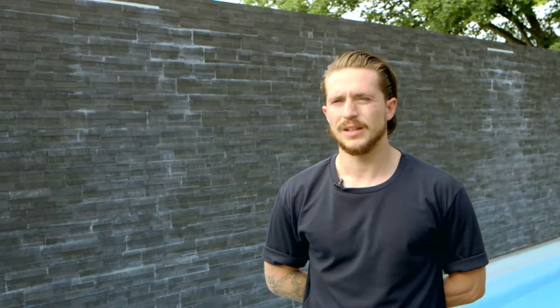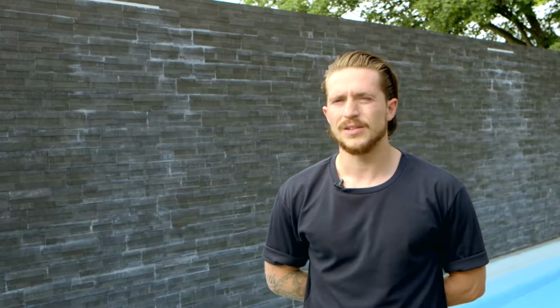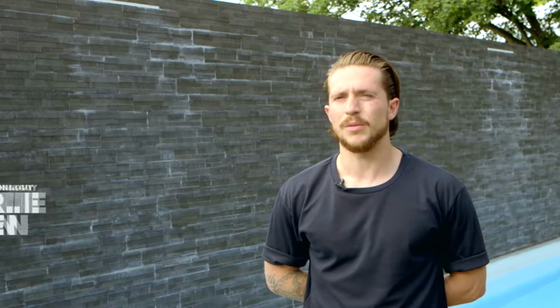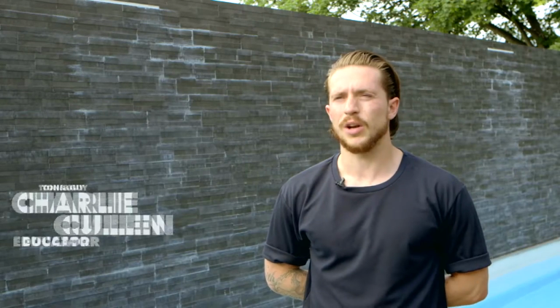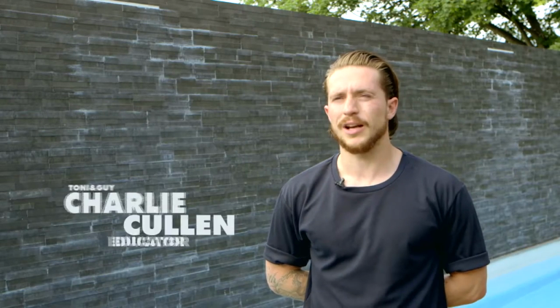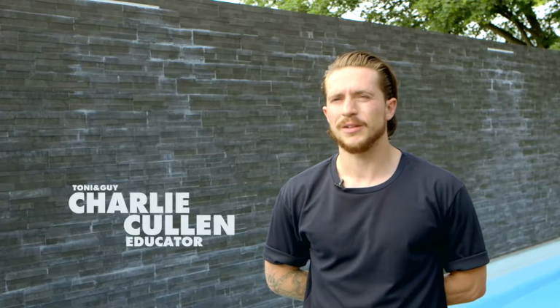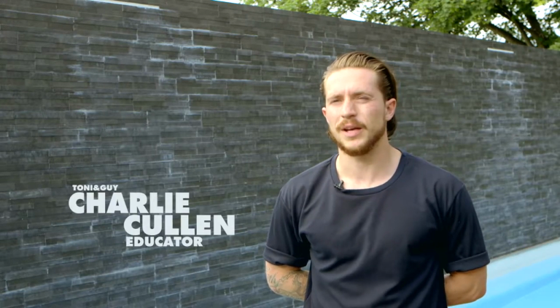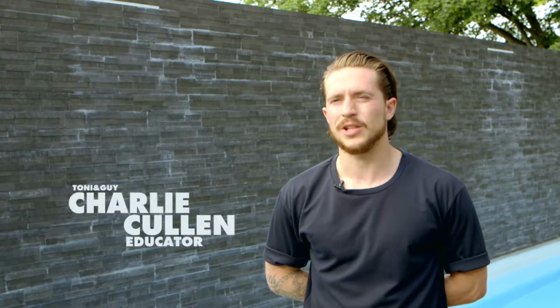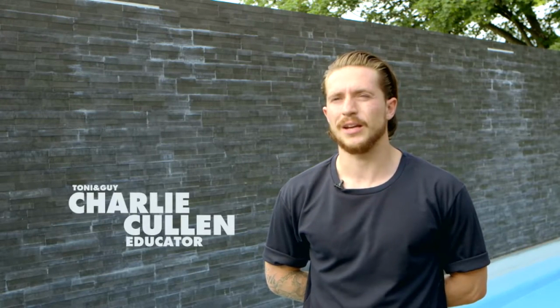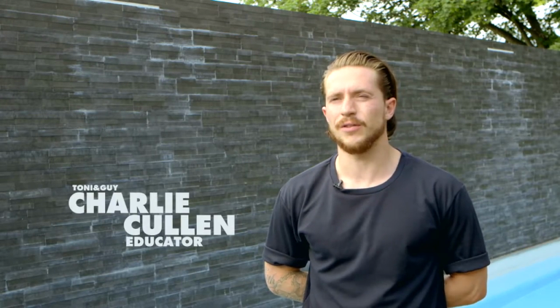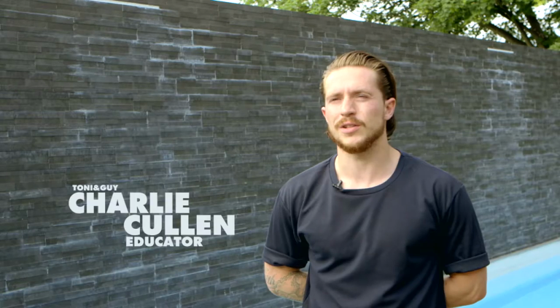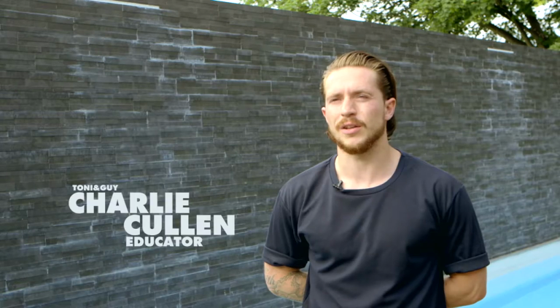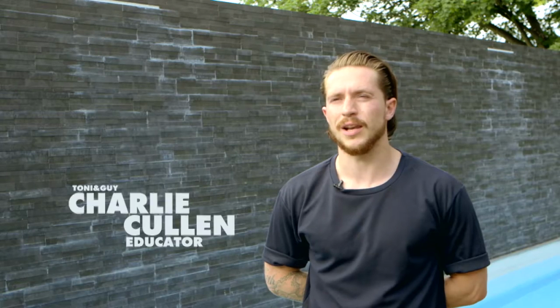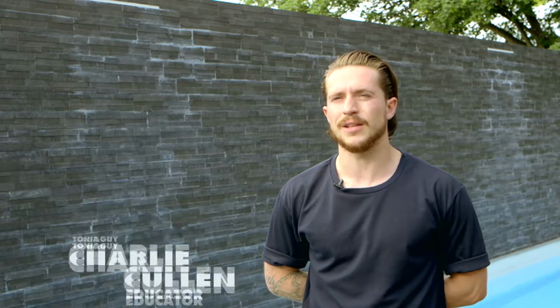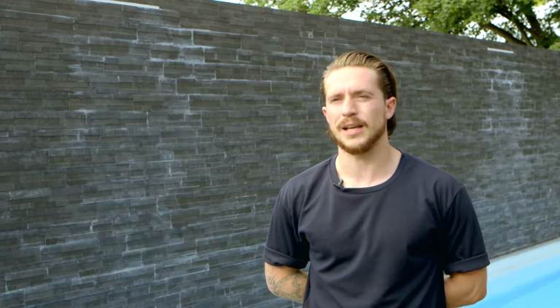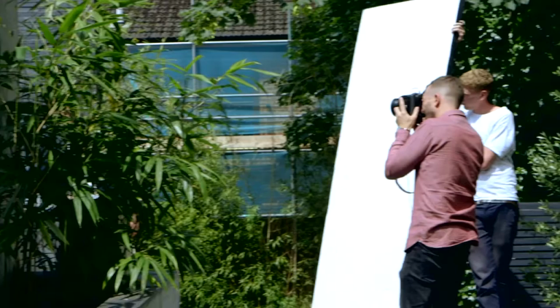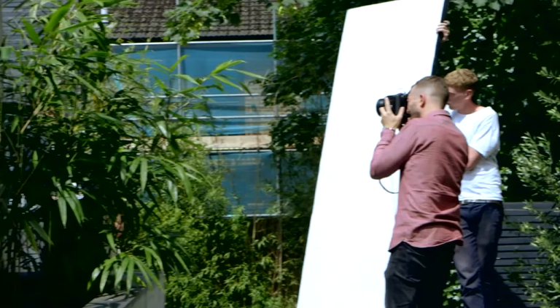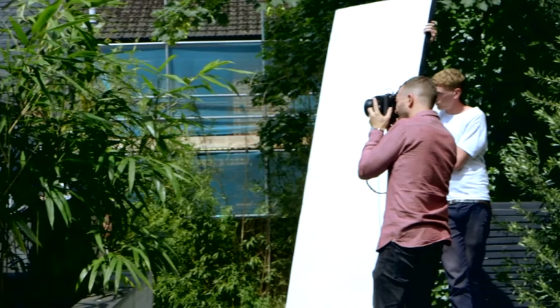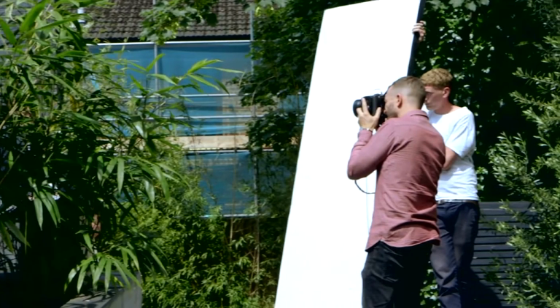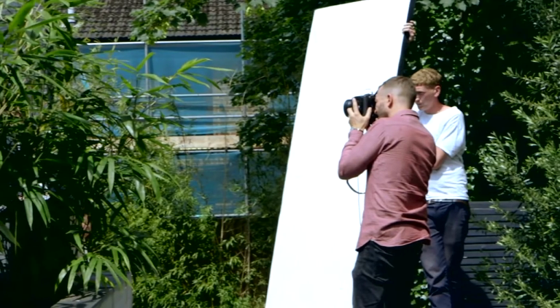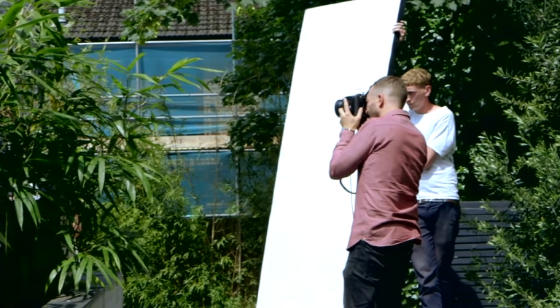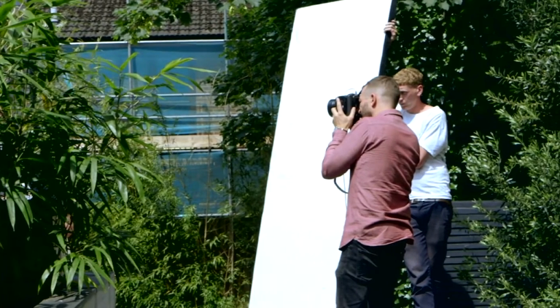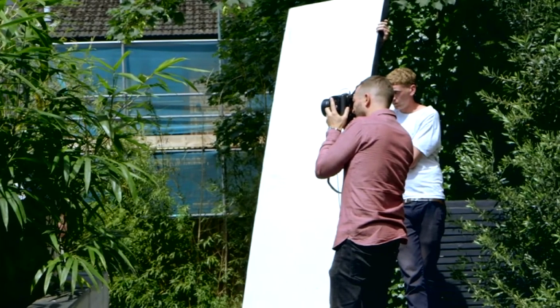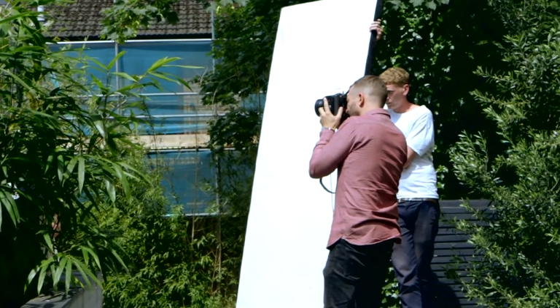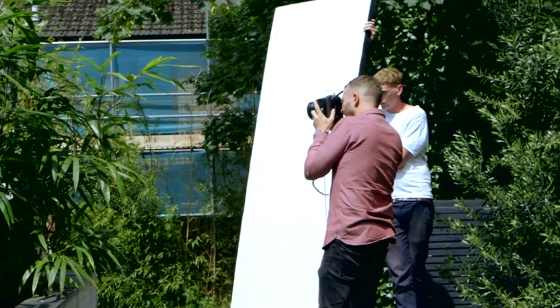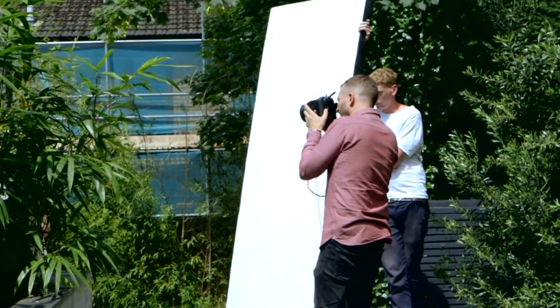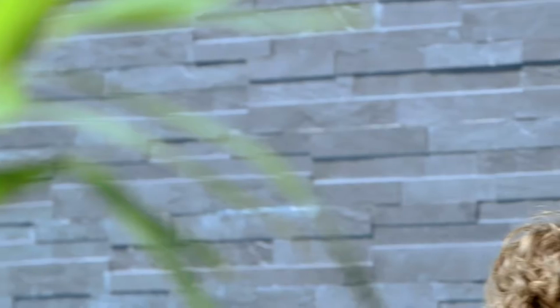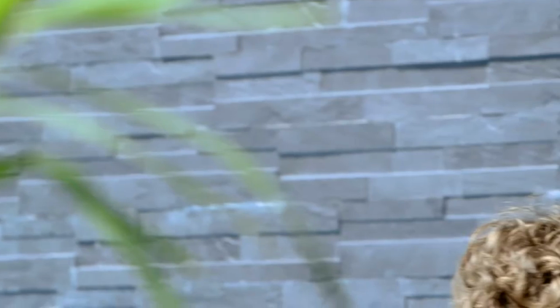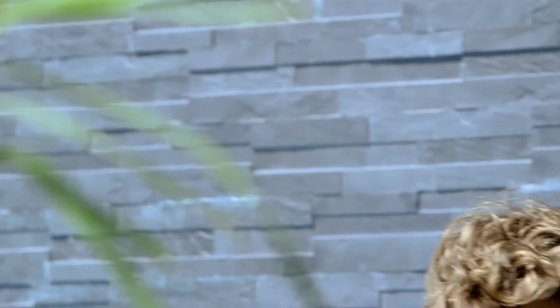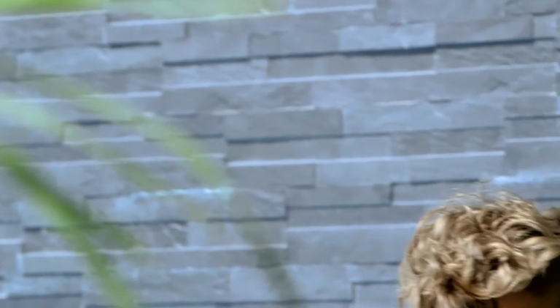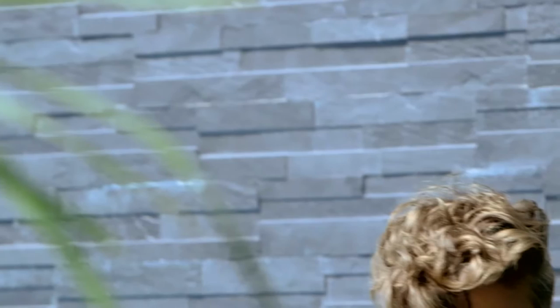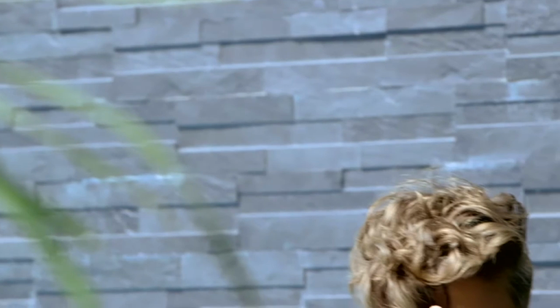I'm Charlie Cullen, I'm an educator for Toni and Guy London Academy, and today we're shooting the menswear for Toni and Guy magazine summer edition.